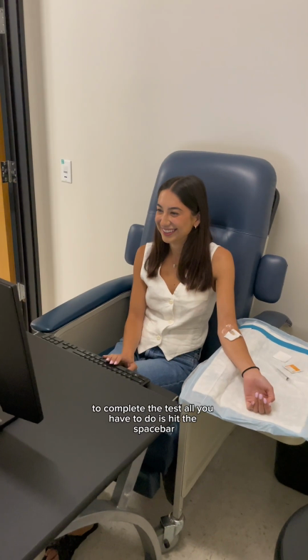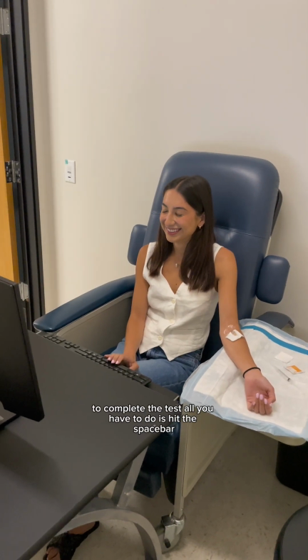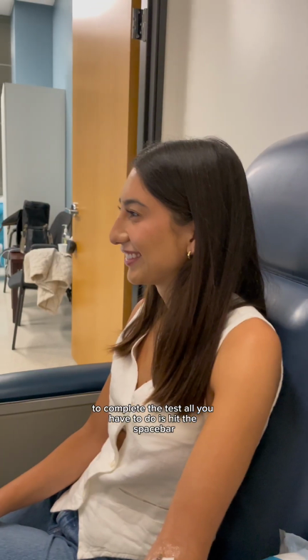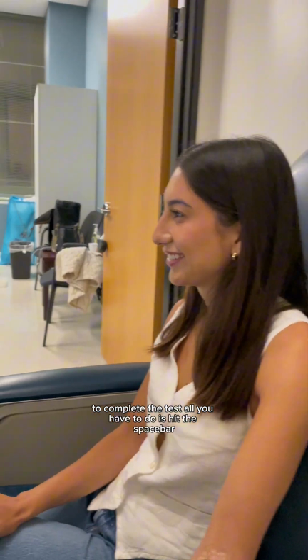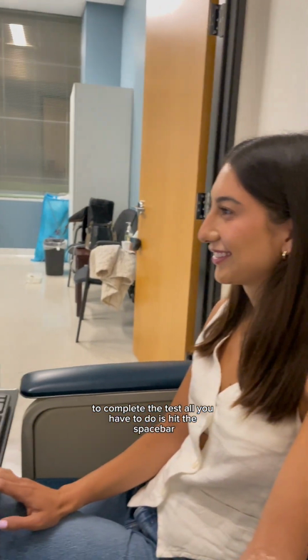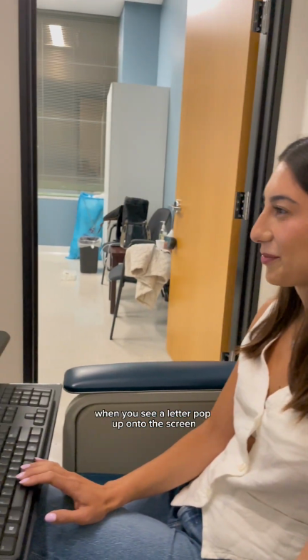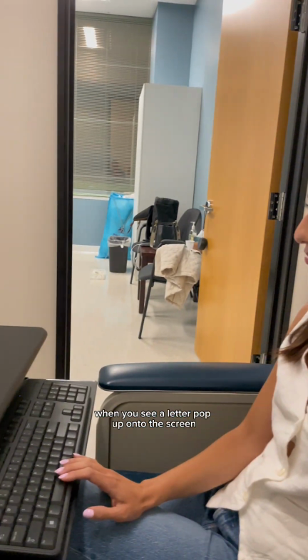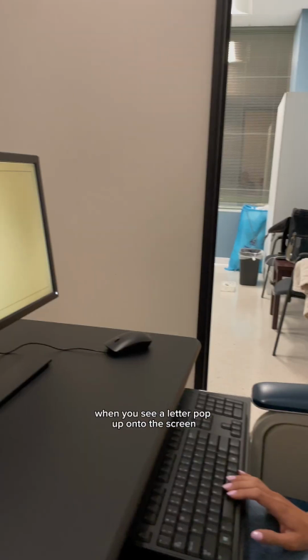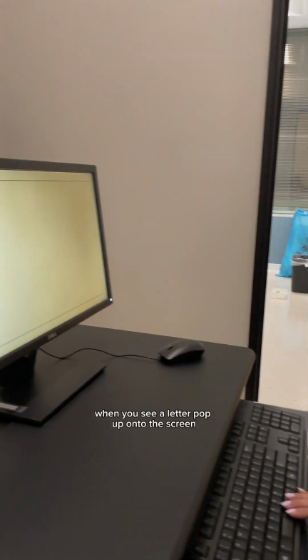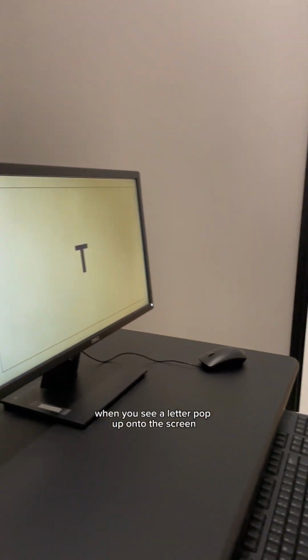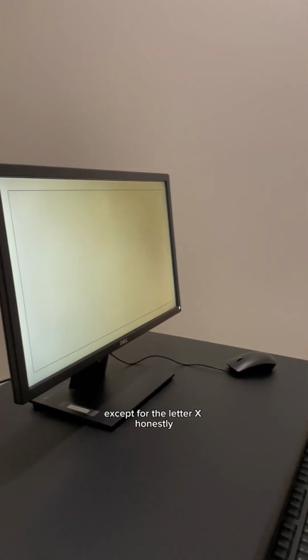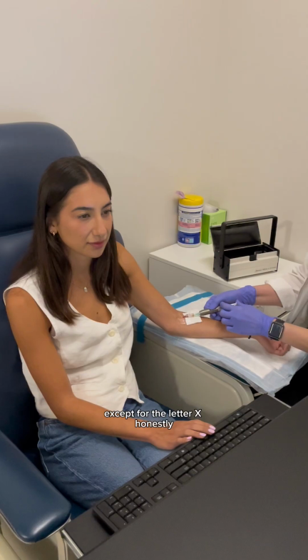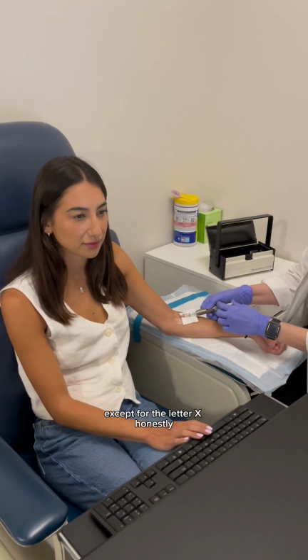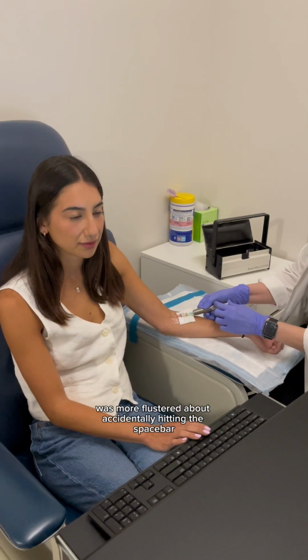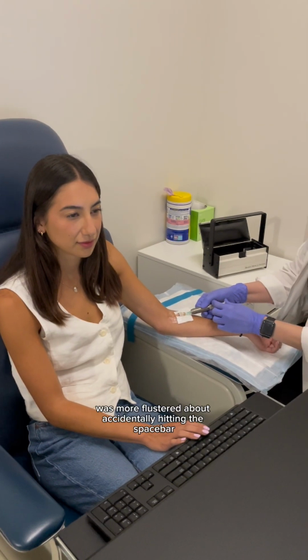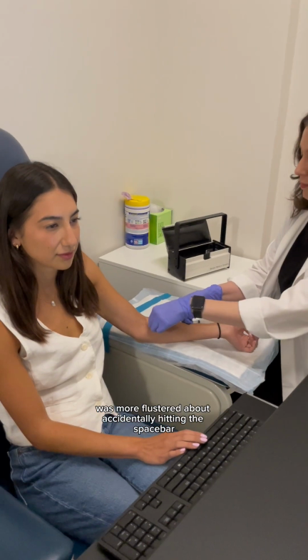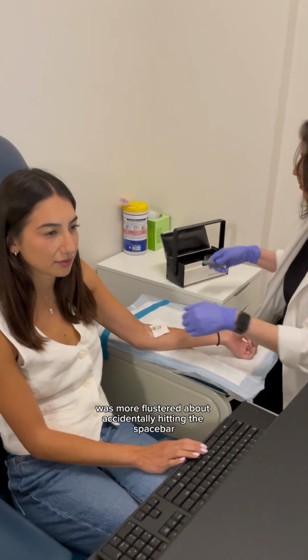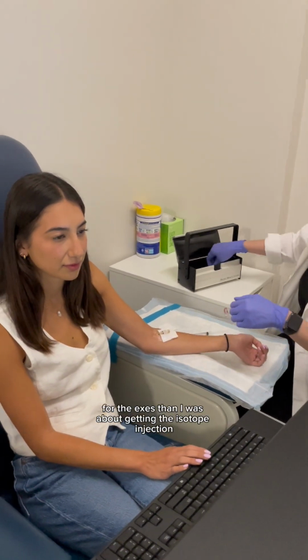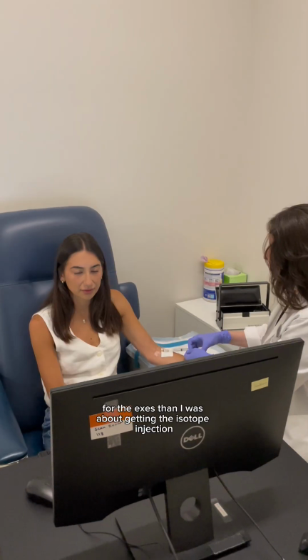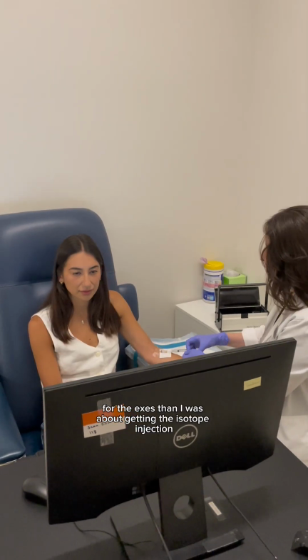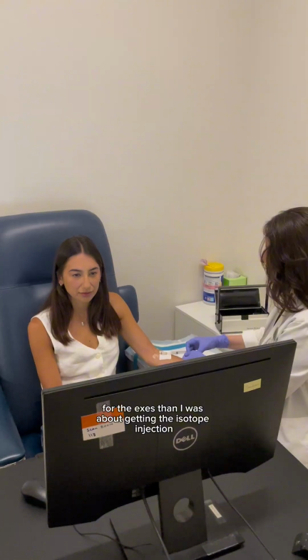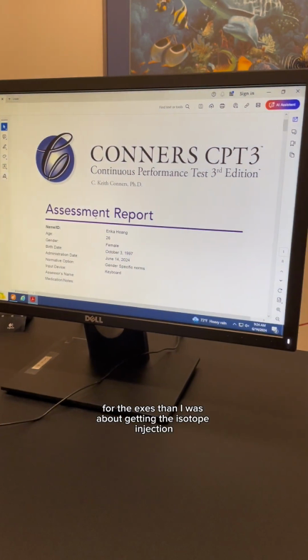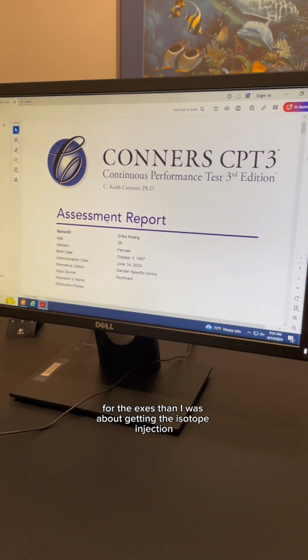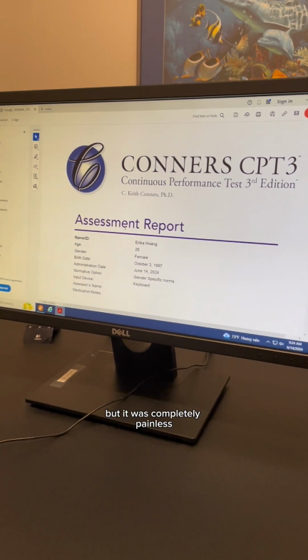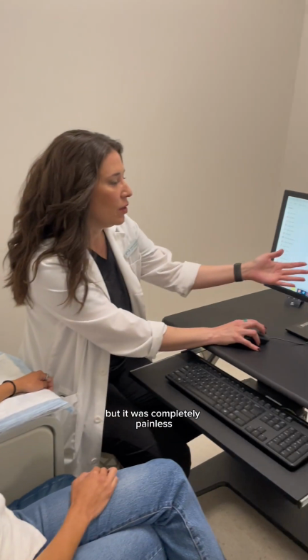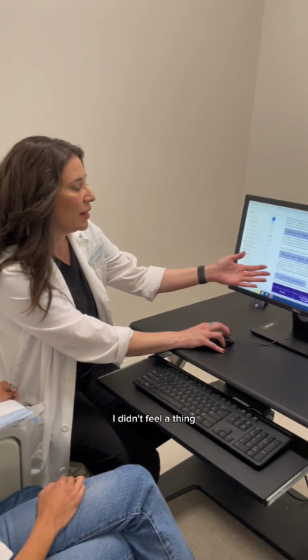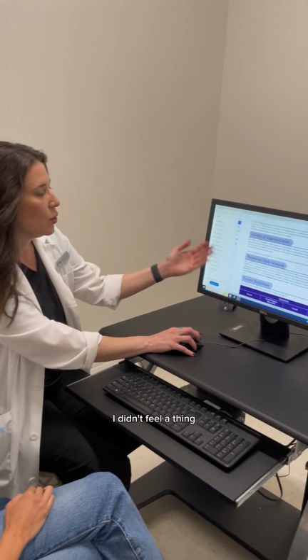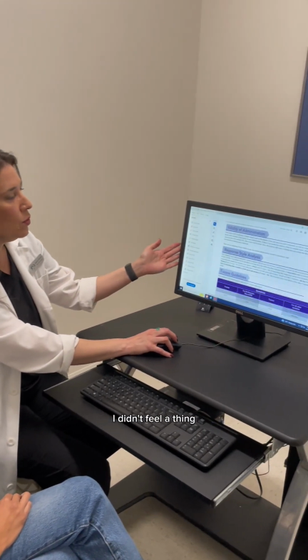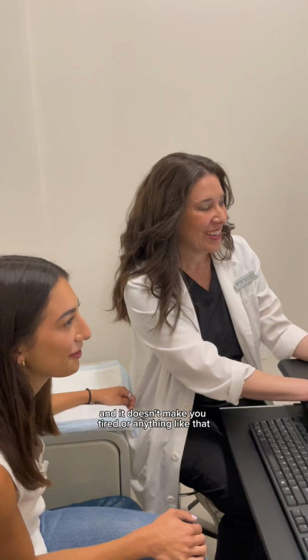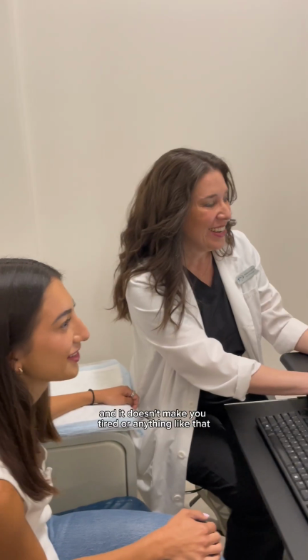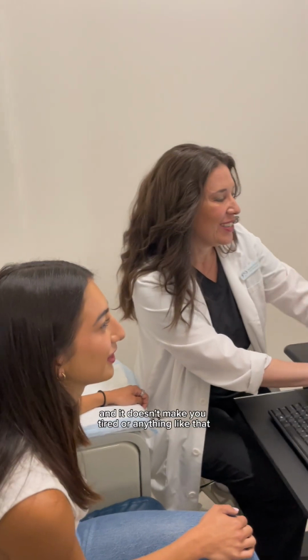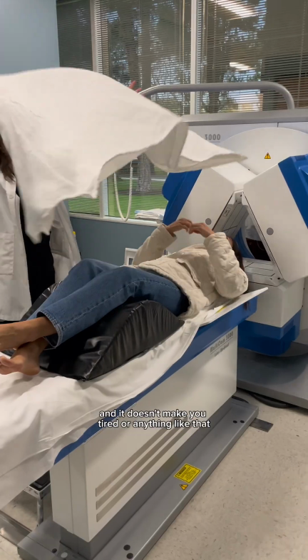To complete the test, all you have to do is hit the spacebar when you see a letter pop up onto the screen, except for the letter X. I honestly was more flustered about accidentally hitting the spacebar for the X's than I was about getting the isotope injection, but it was completely painless — I didn't feel a thing, and it doesn't make you tired or anything like that.